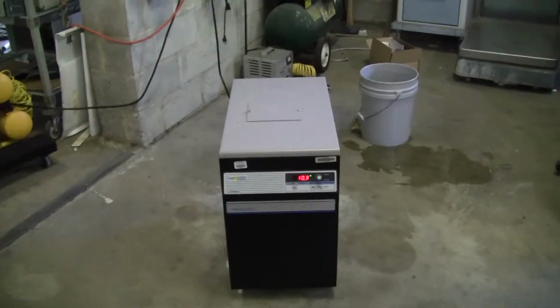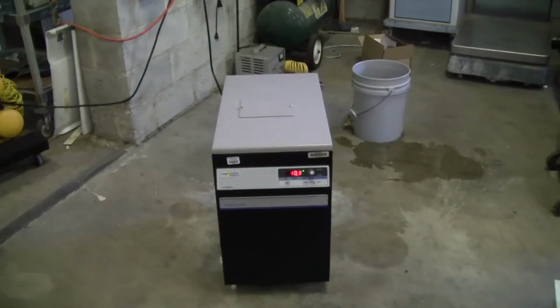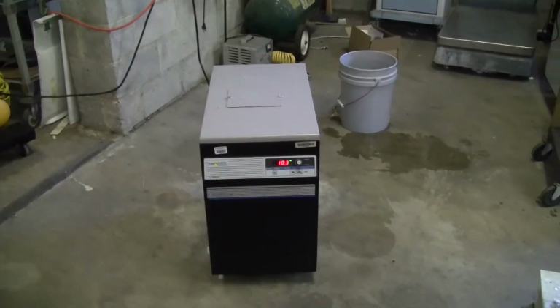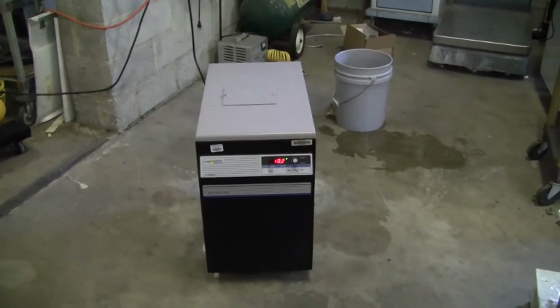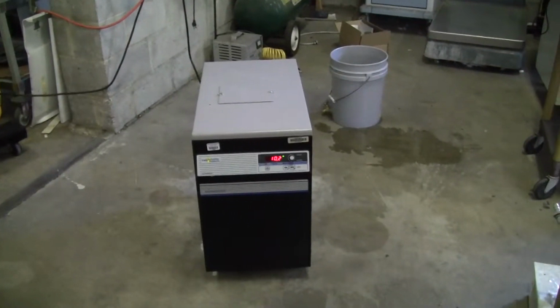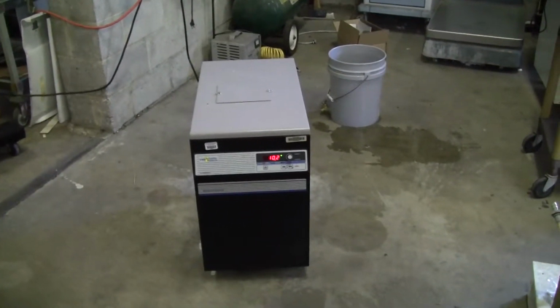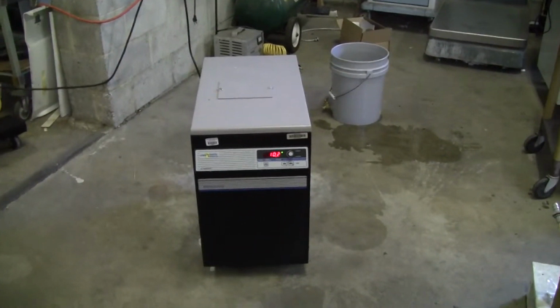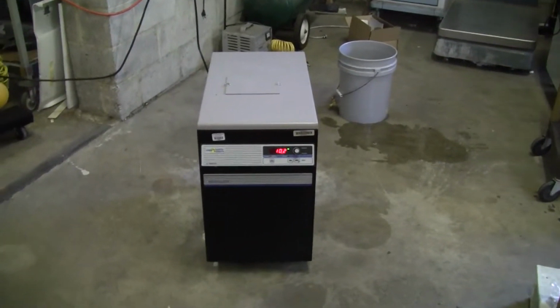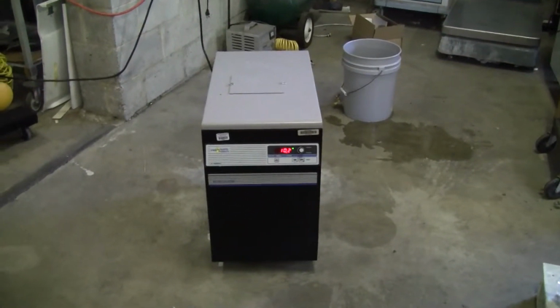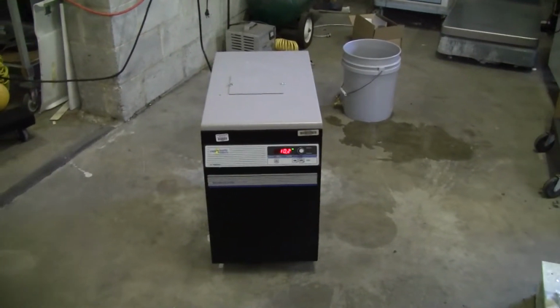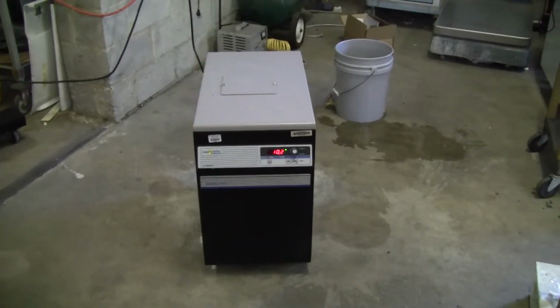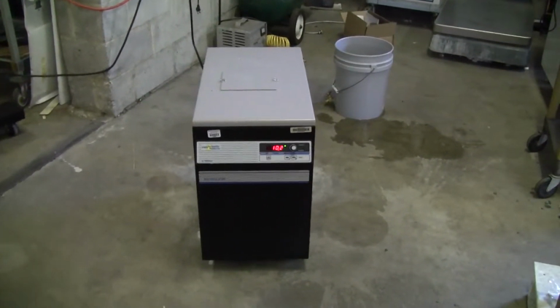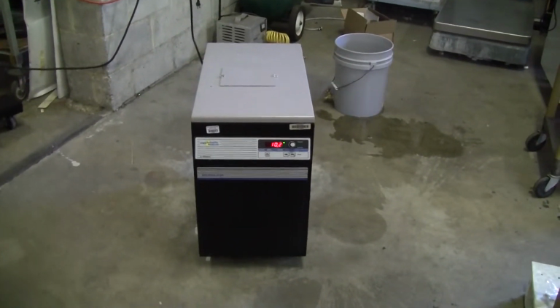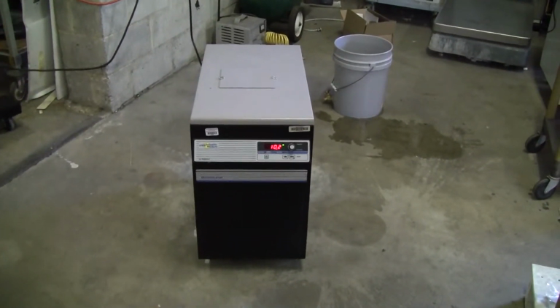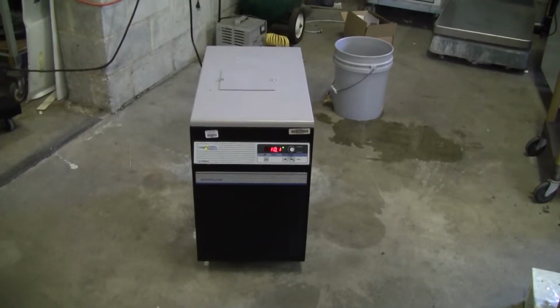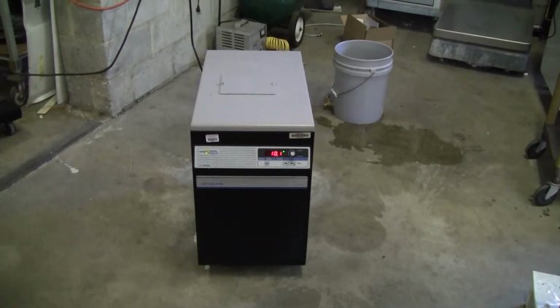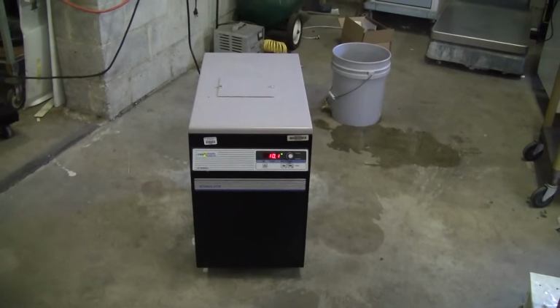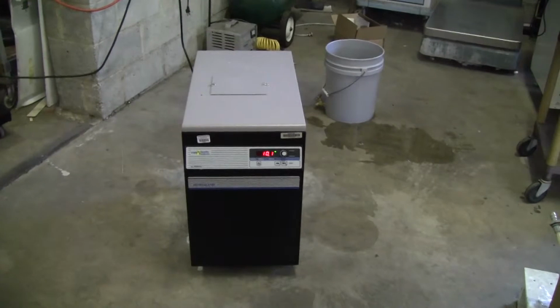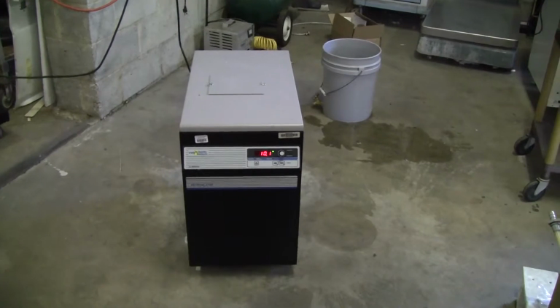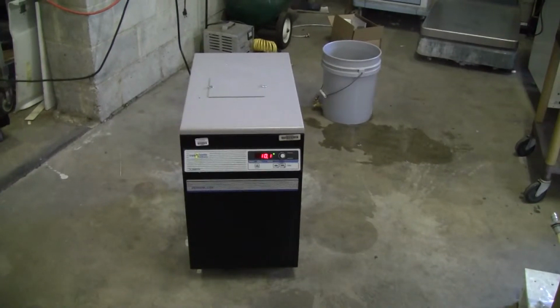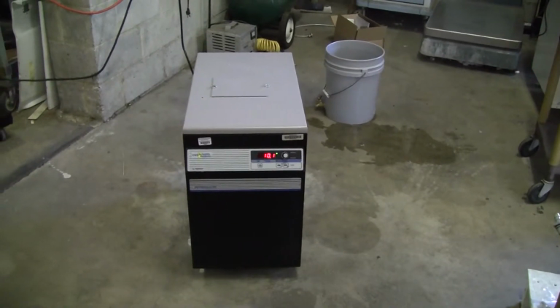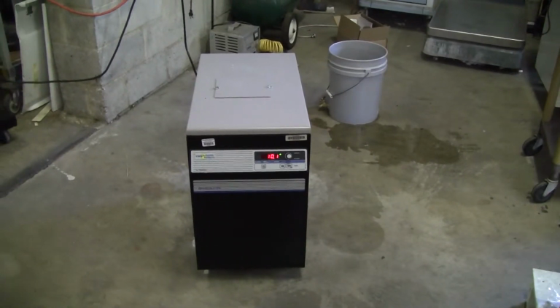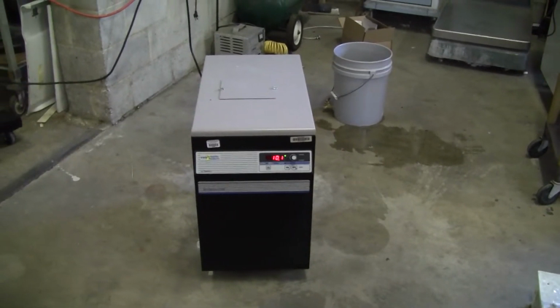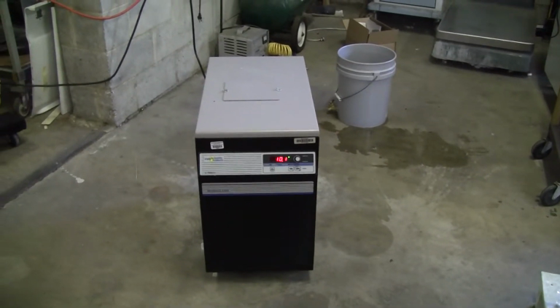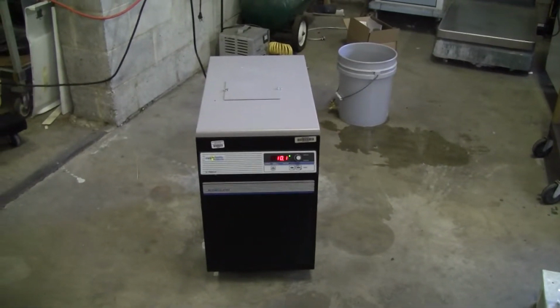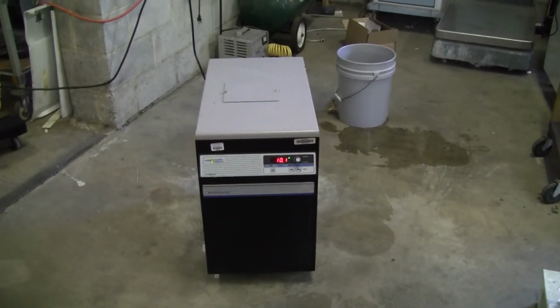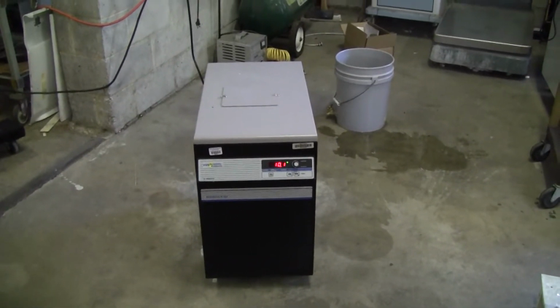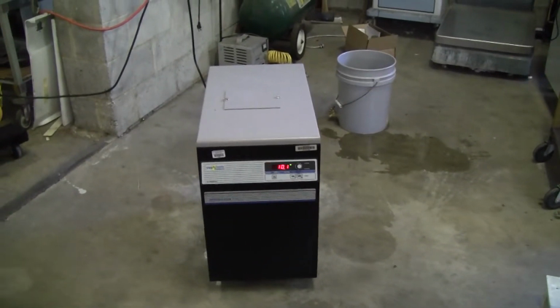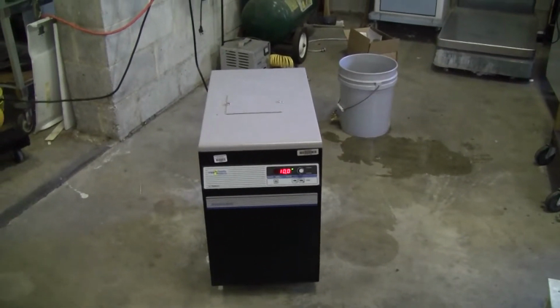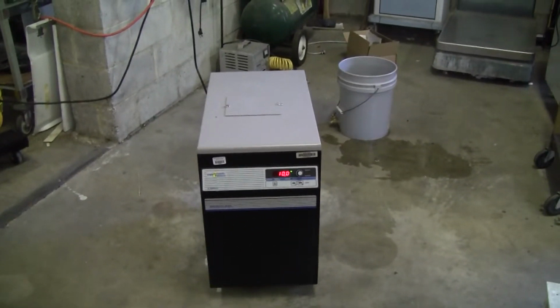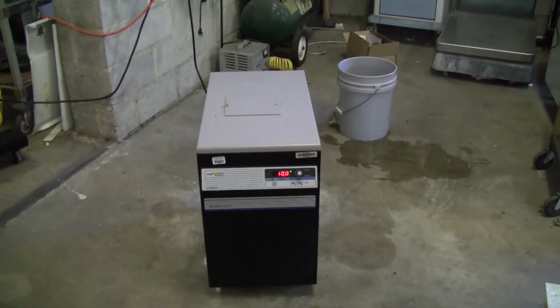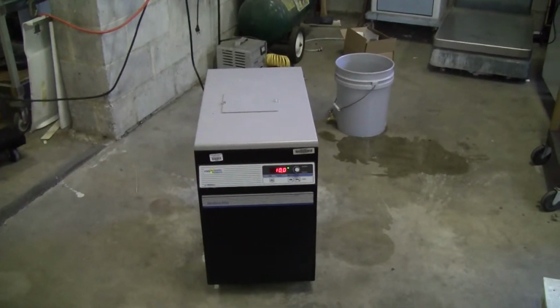Hi, this is Cody from Hi-Tech Trader. Today we're looking at a VWR recirculating chiller. The unit runs off at 230 volts, 60 hertz and 7 amps.